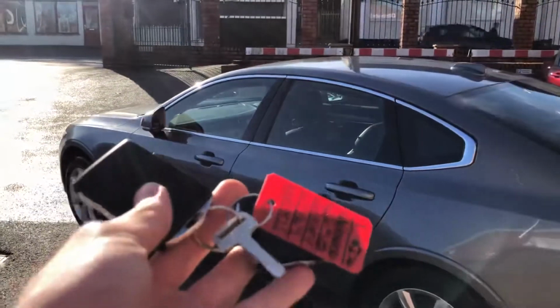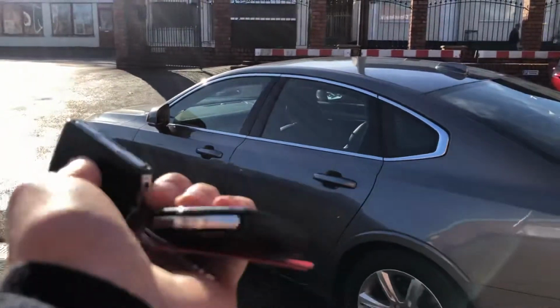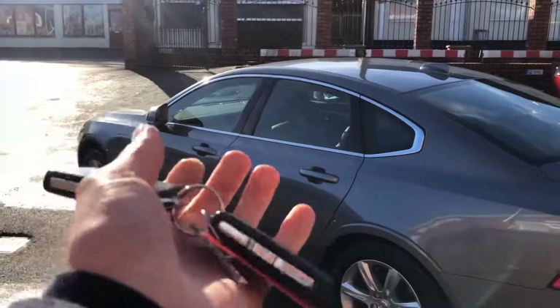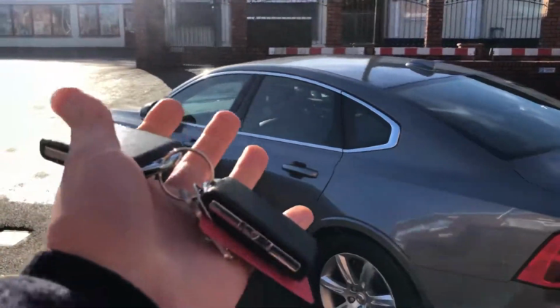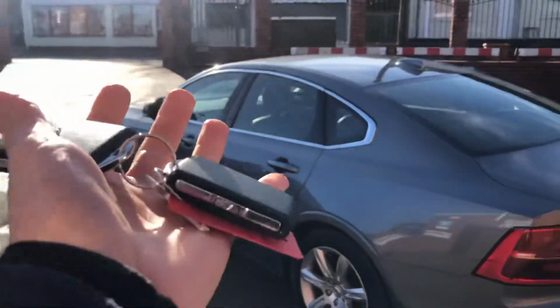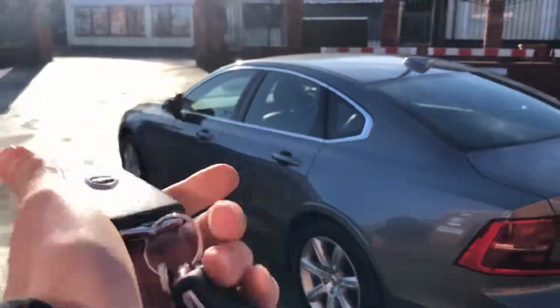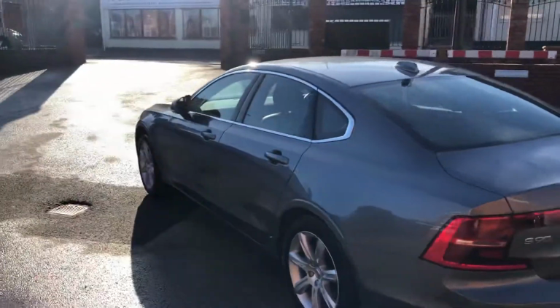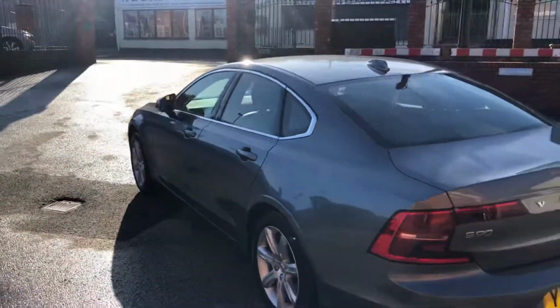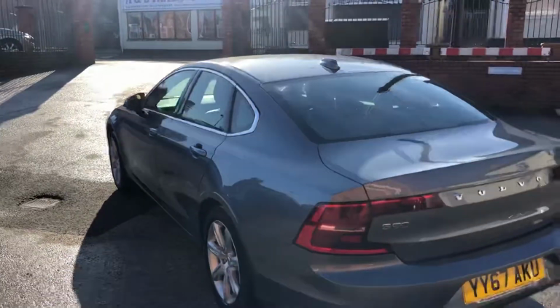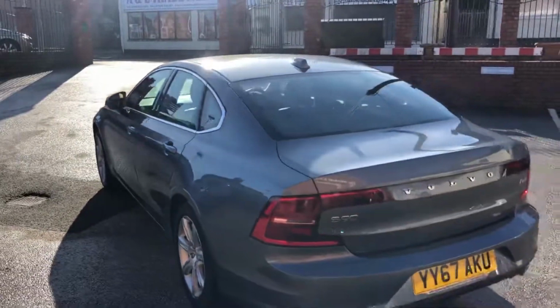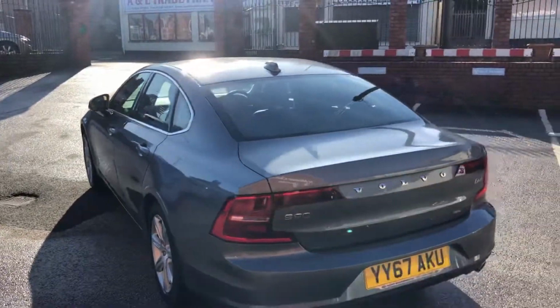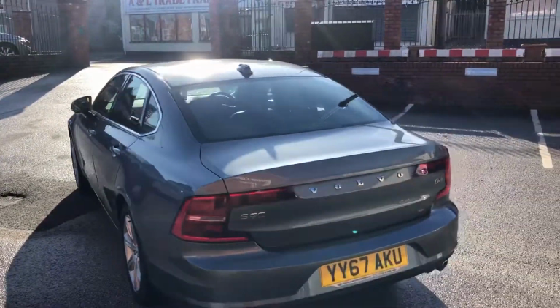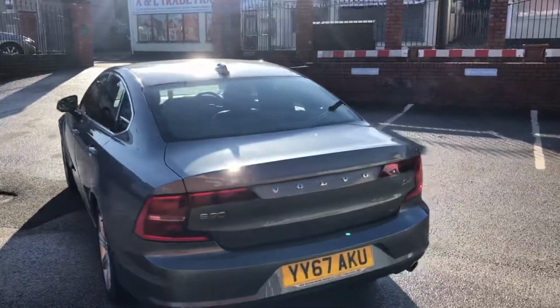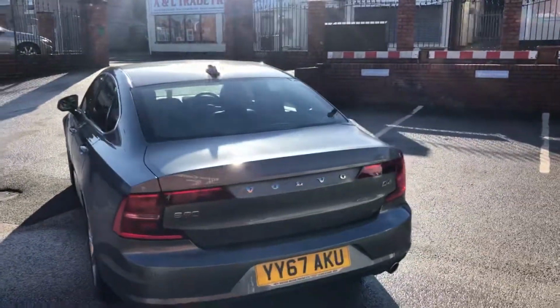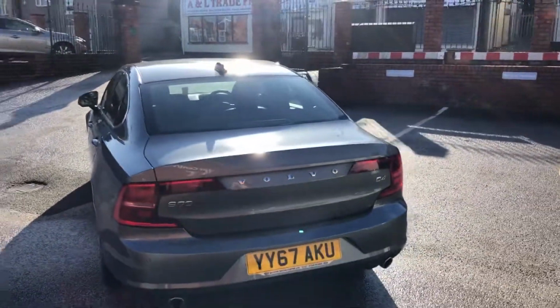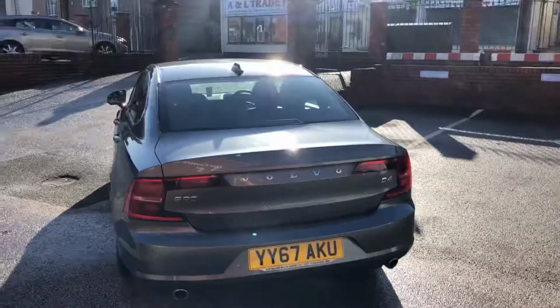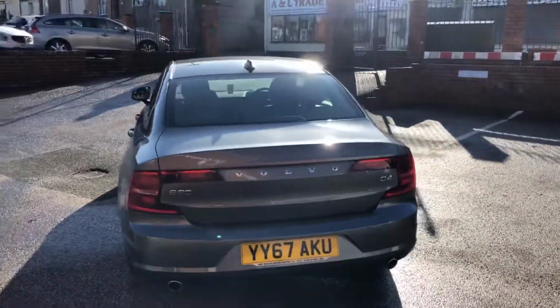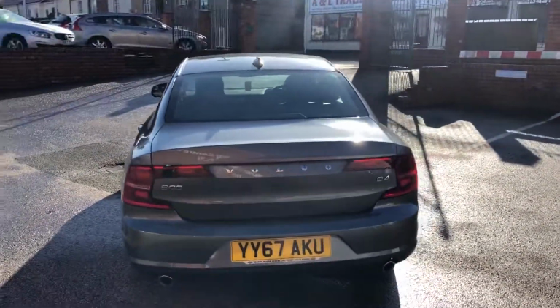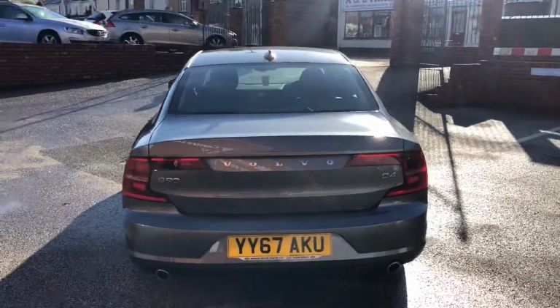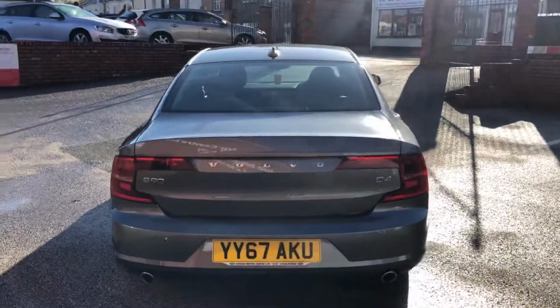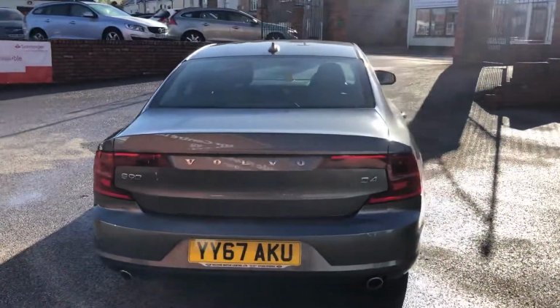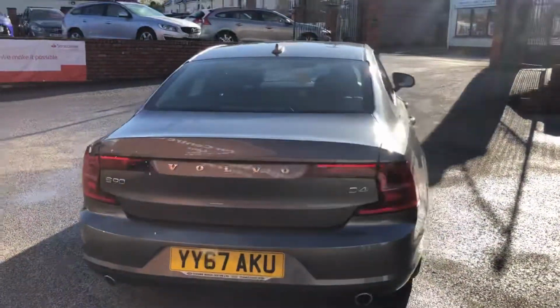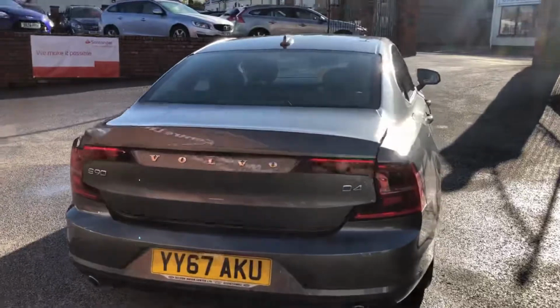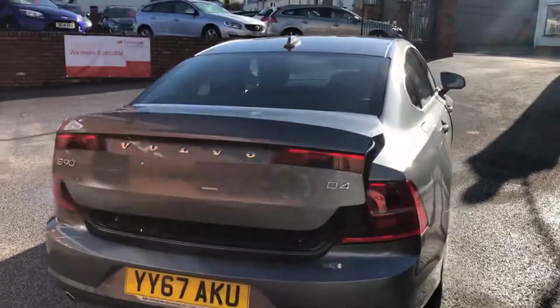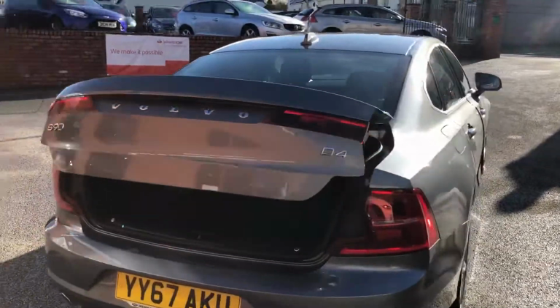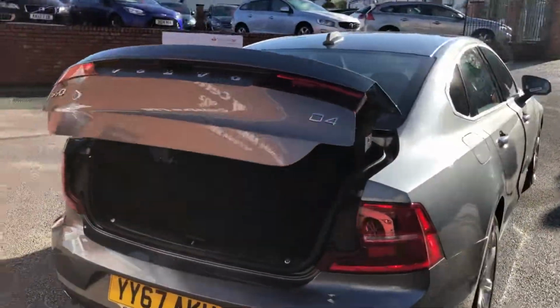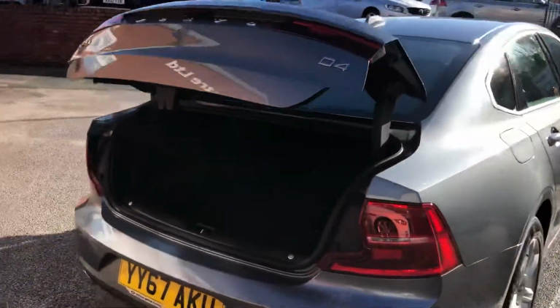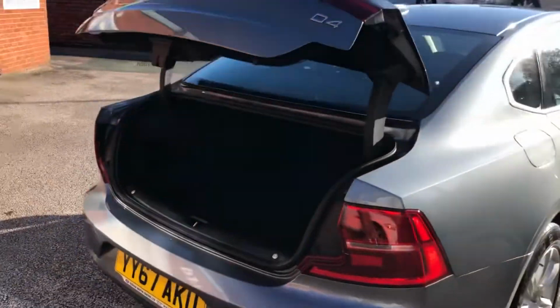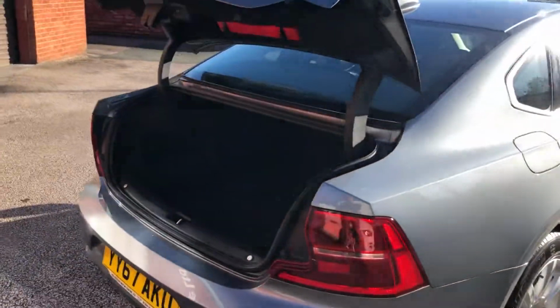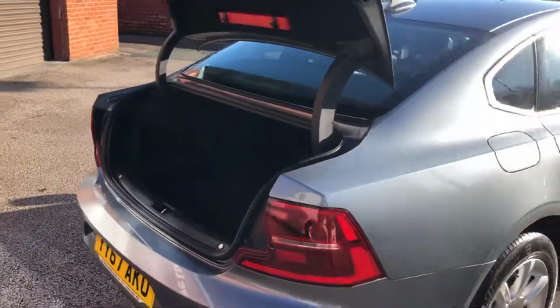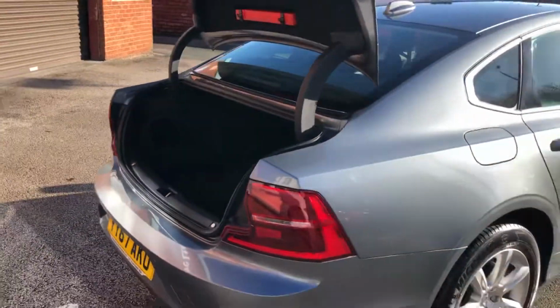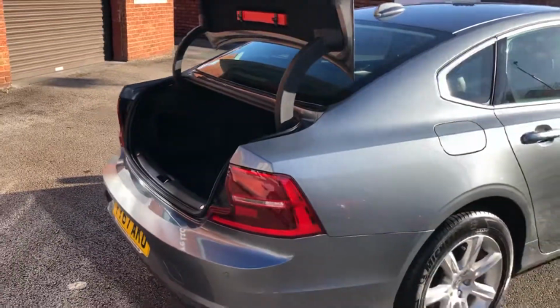It's got two keys, and you've got the remote tailgate feature on the back.